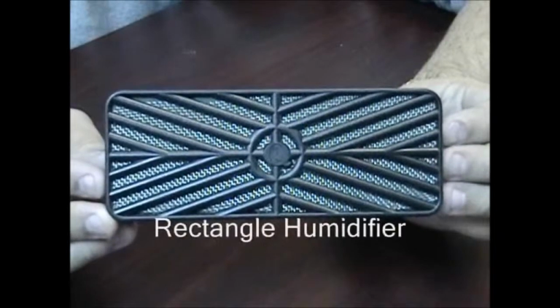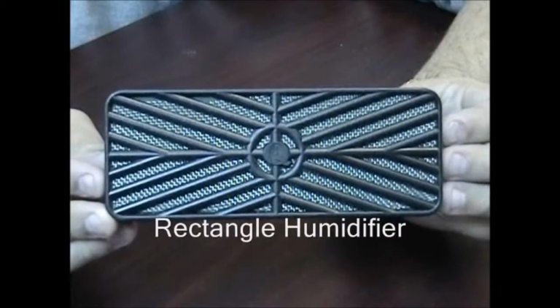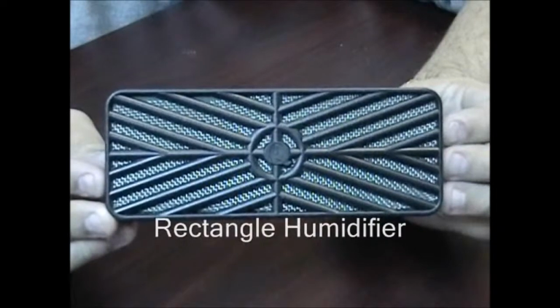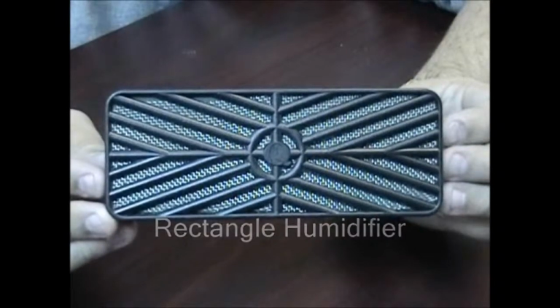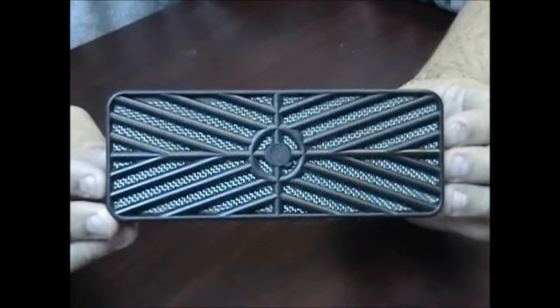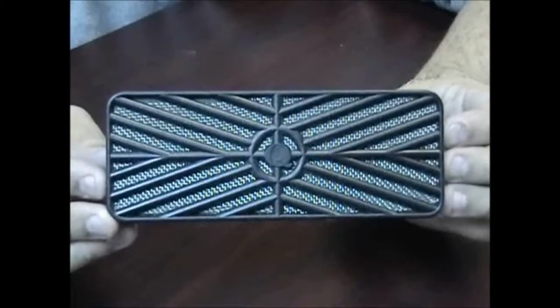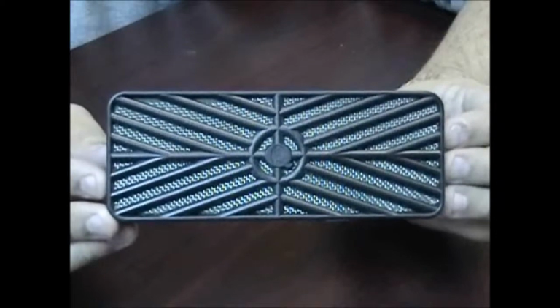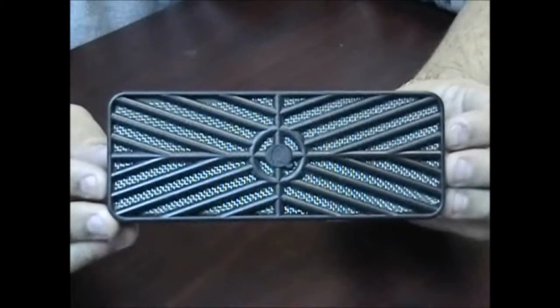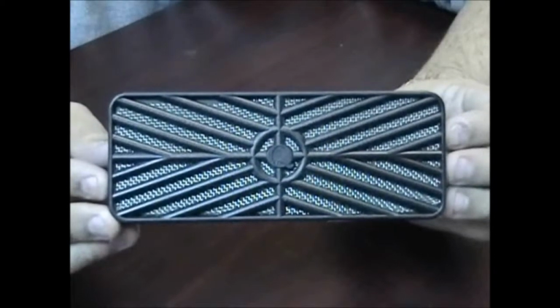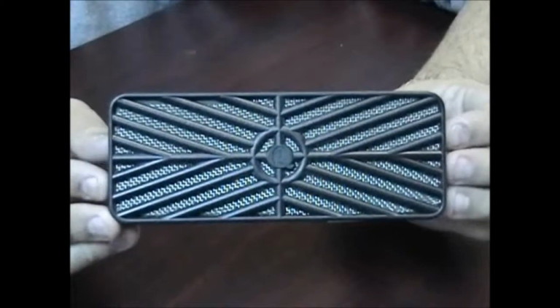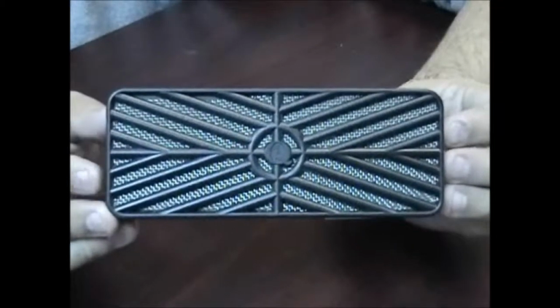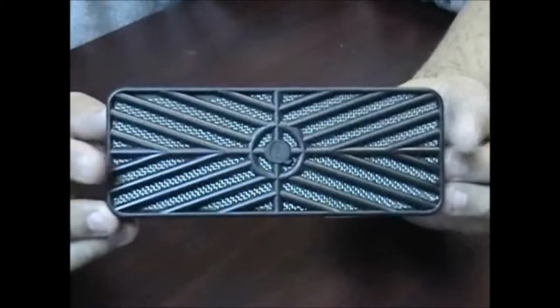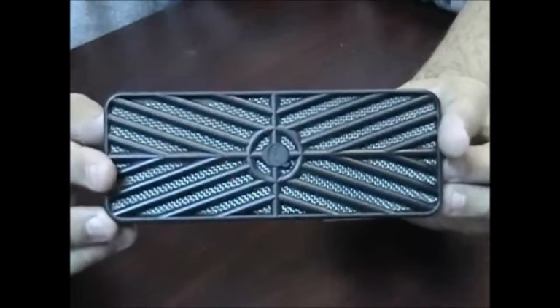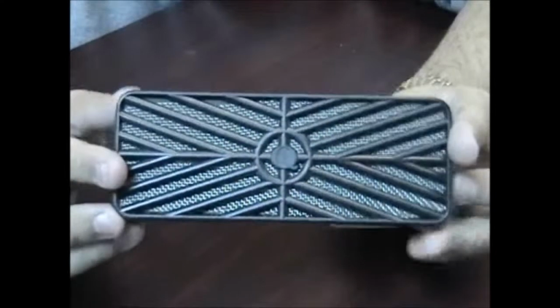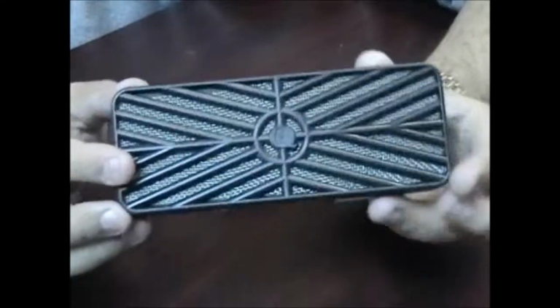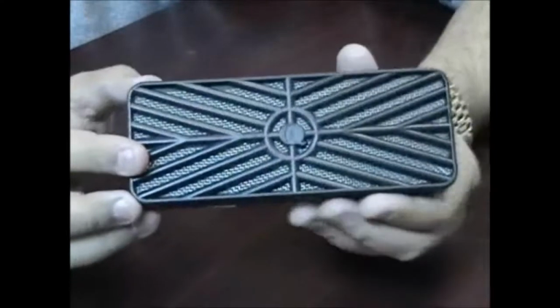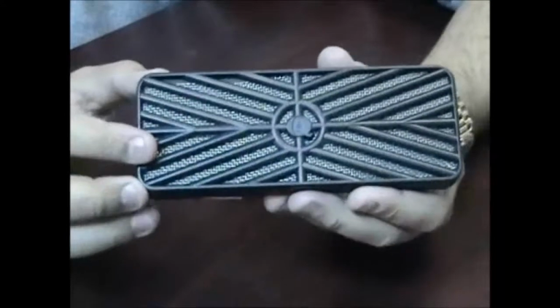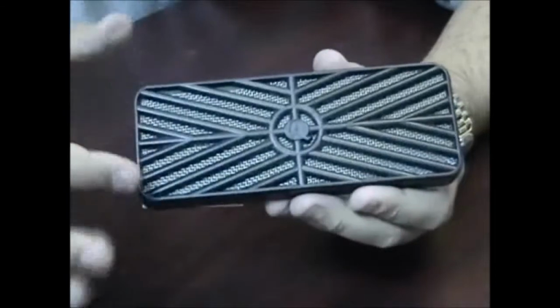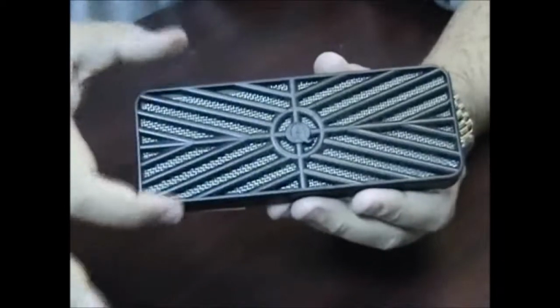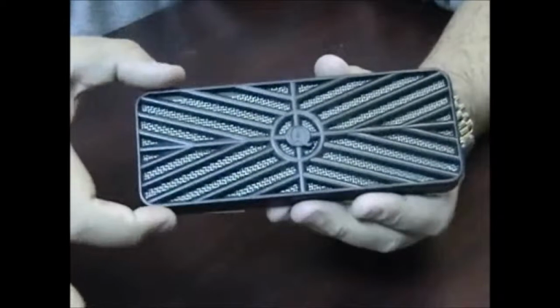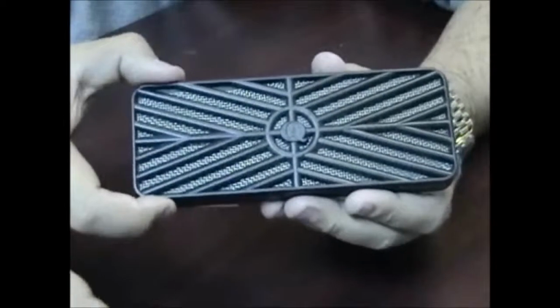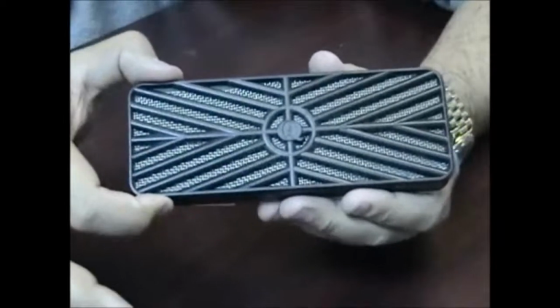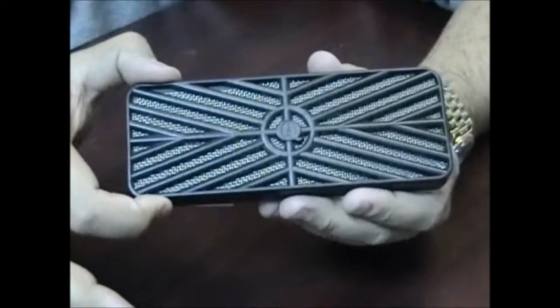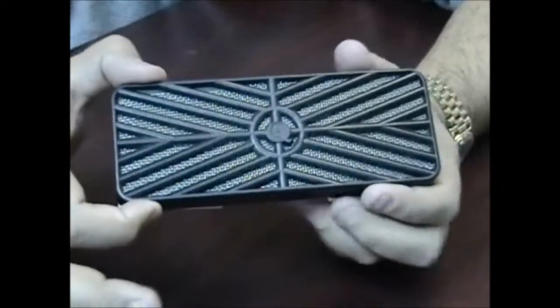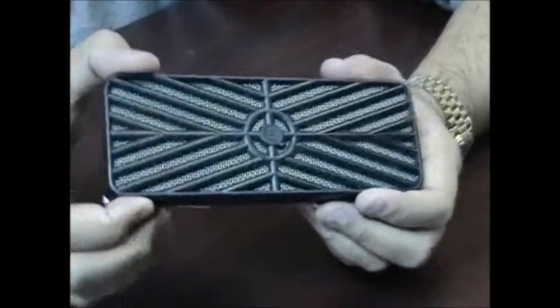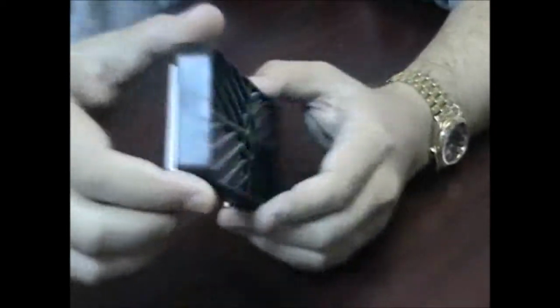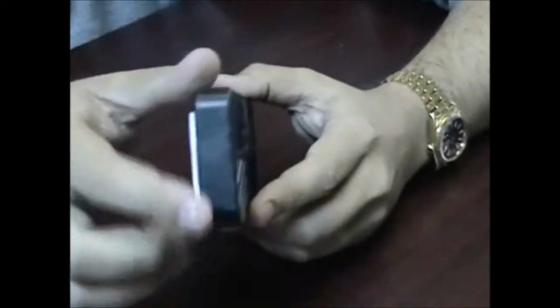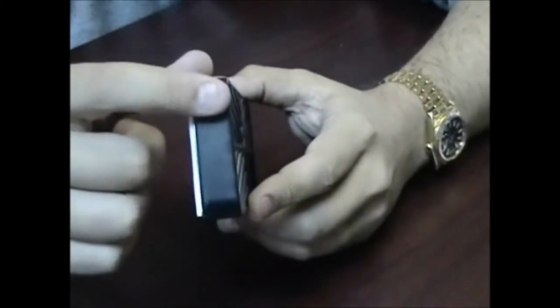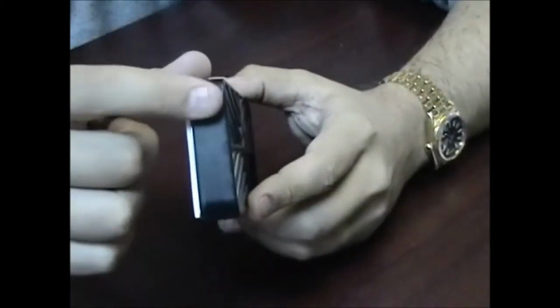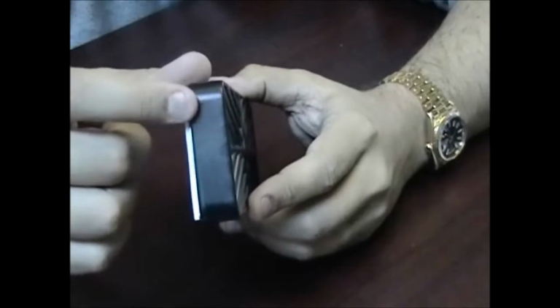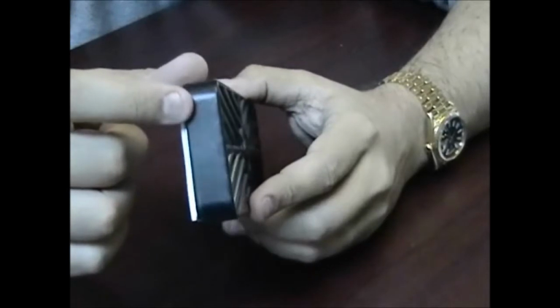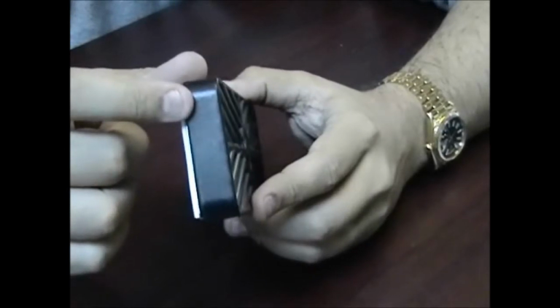Rectangle humidifier. This rectangle humidifier is six and a half inches long, two and a half inches in width and about three quarters of an inch in thickness.